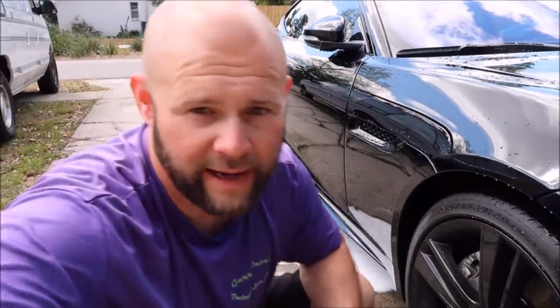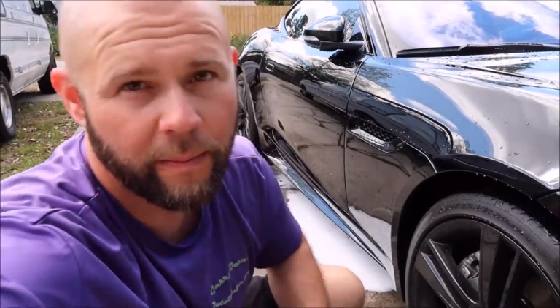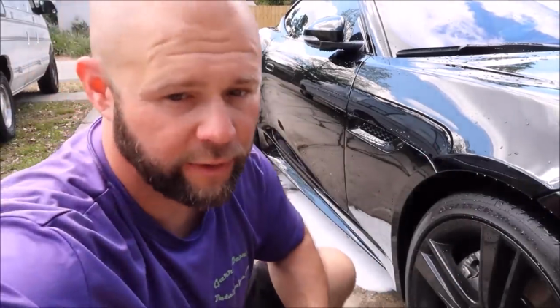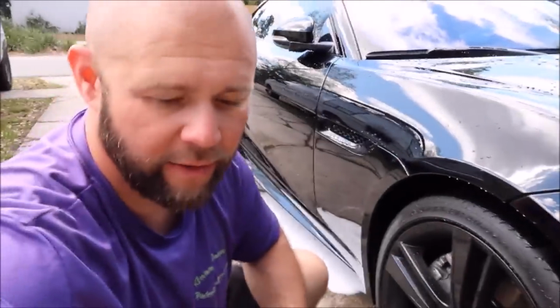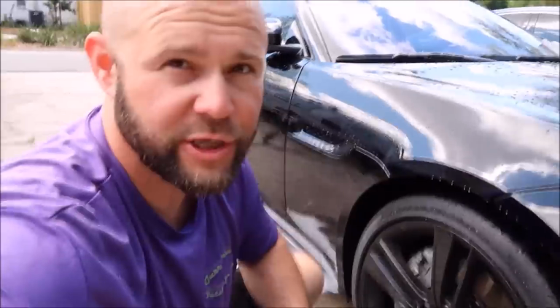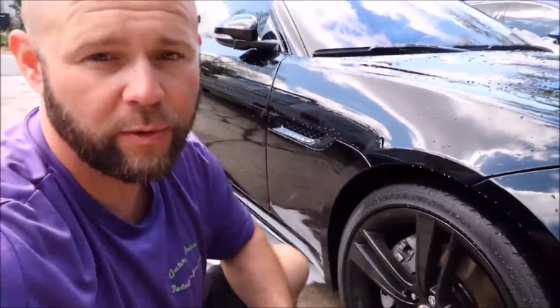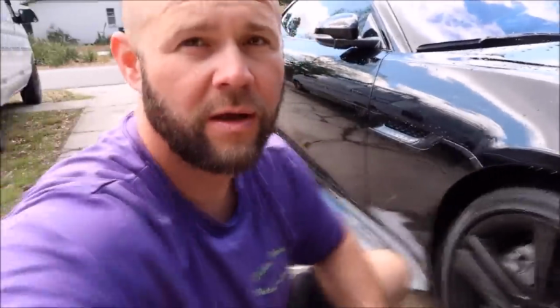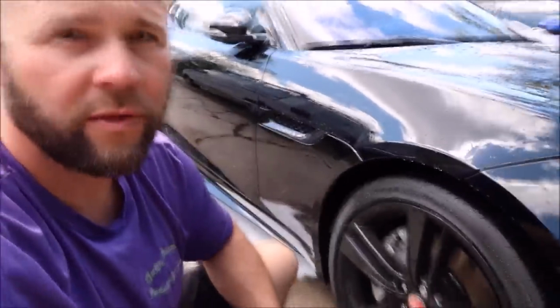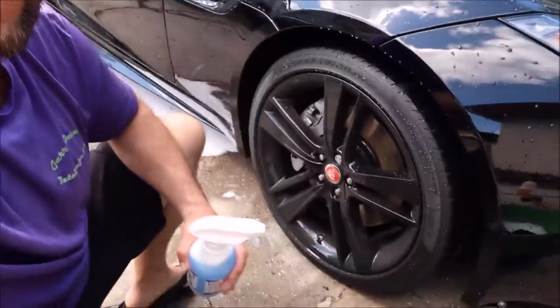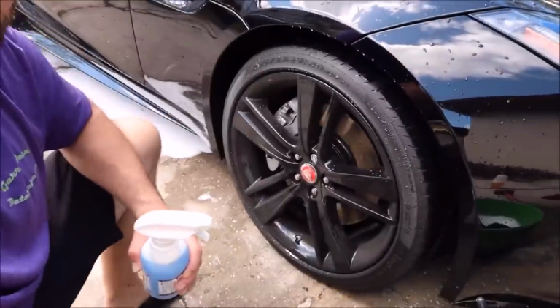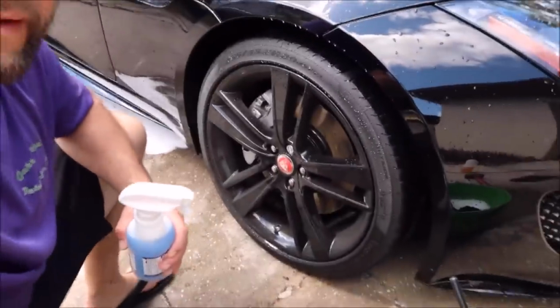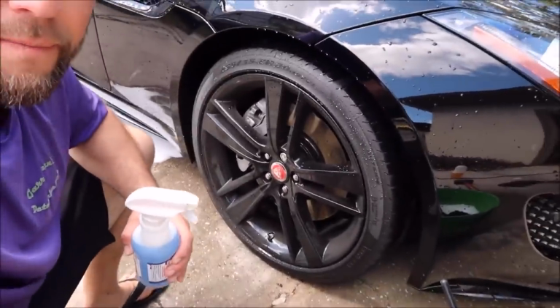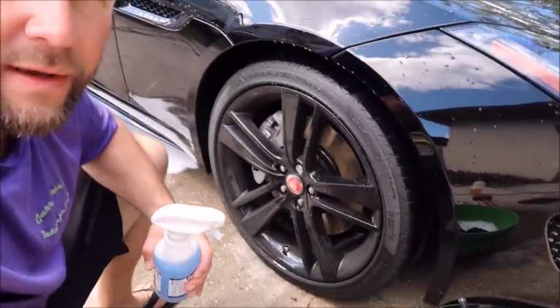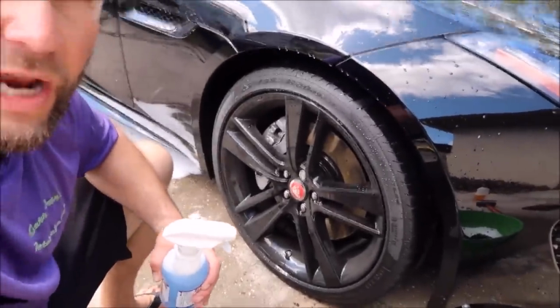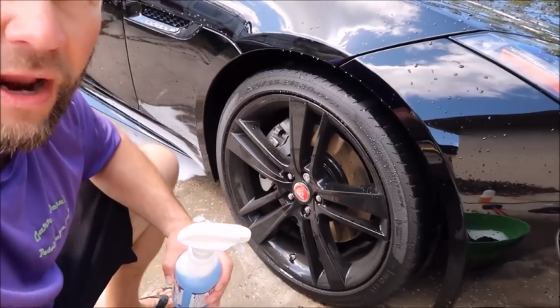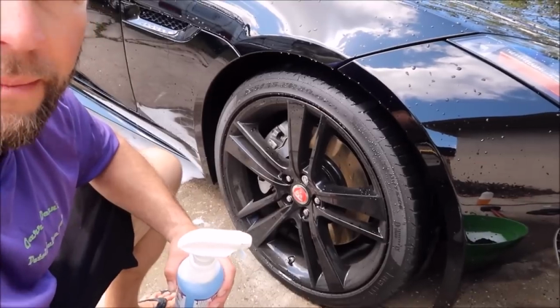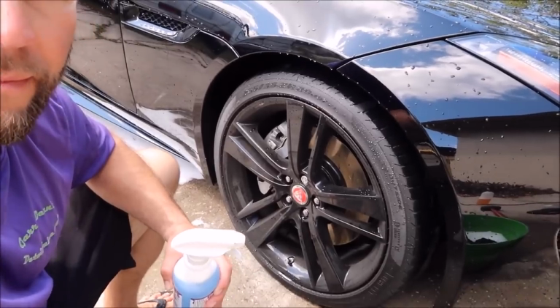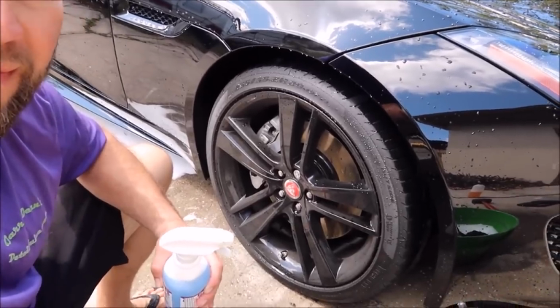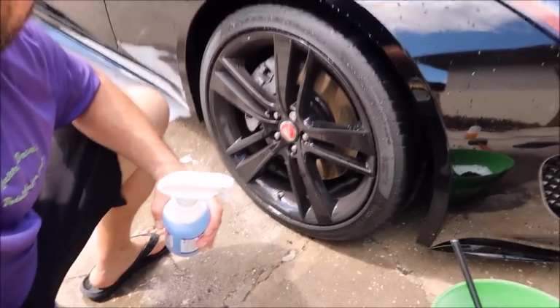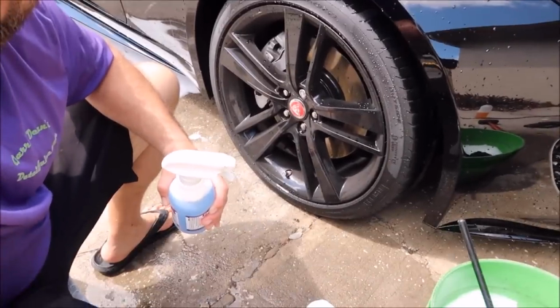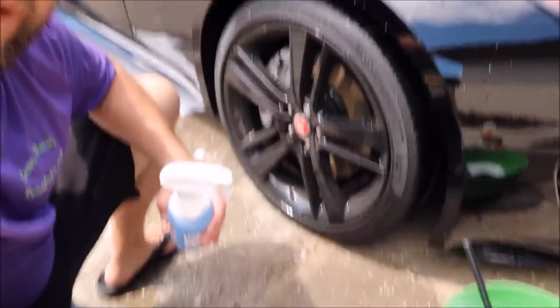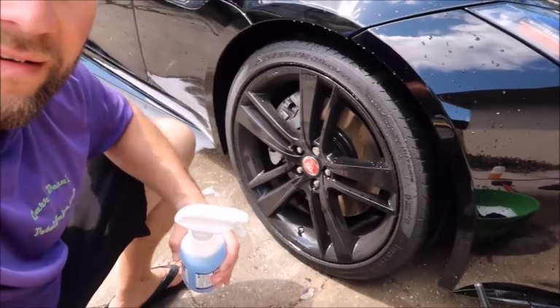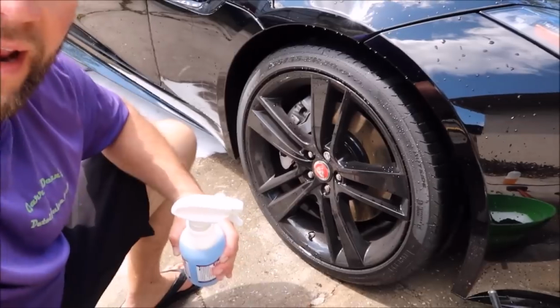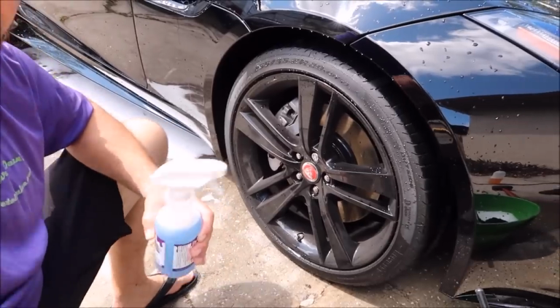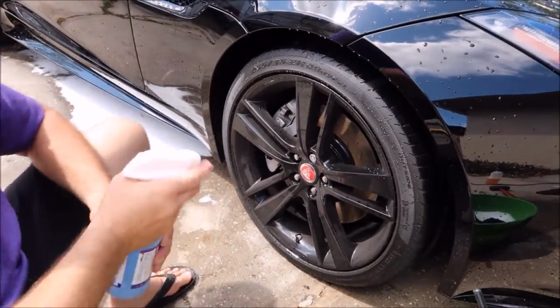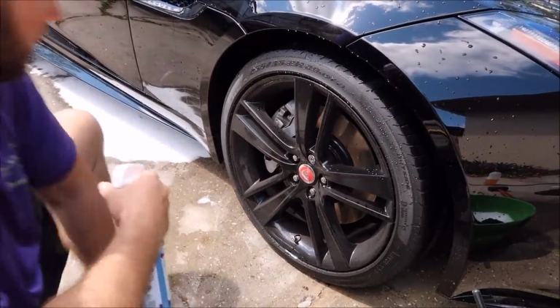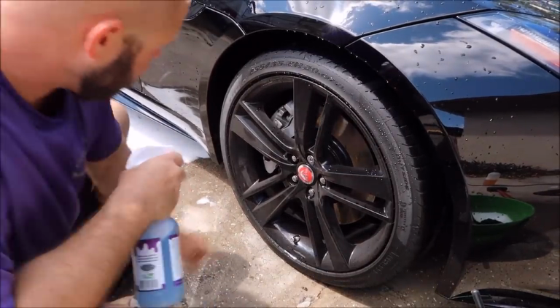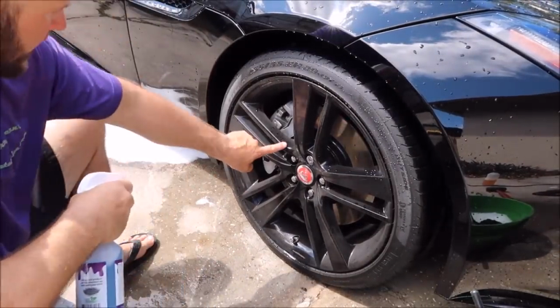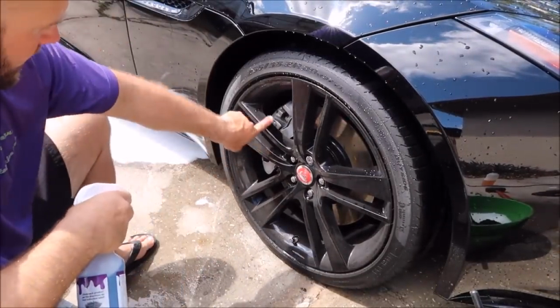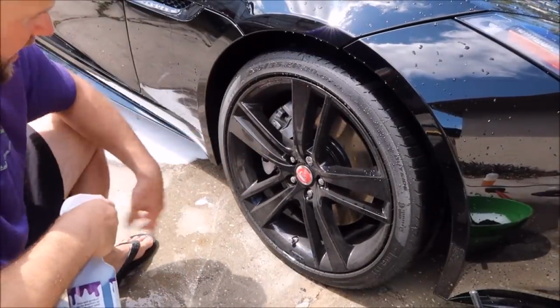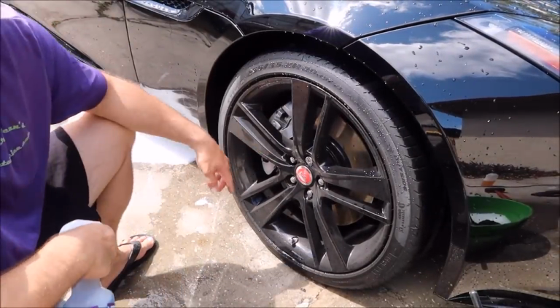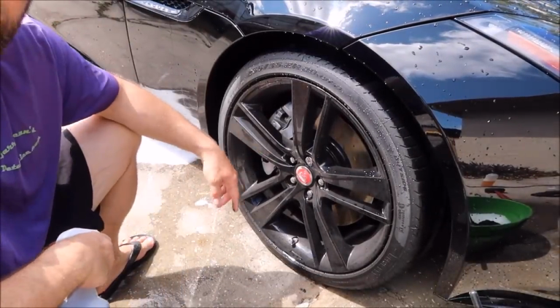Now I'm going to bring you down and show you the wheel I'm working on. It's a Jaguar F-Type. And there's your wheel — you can see it's obviously very dirty.